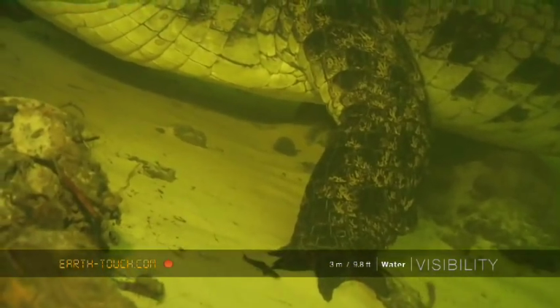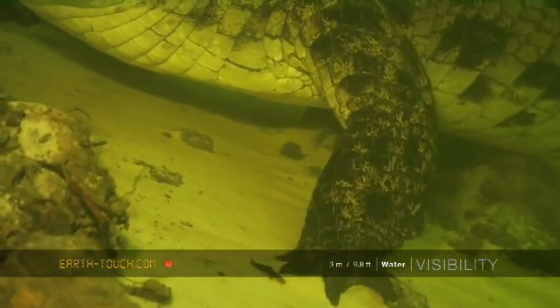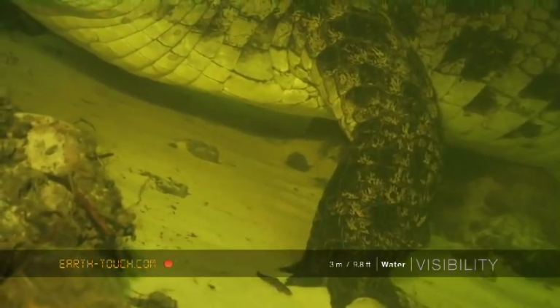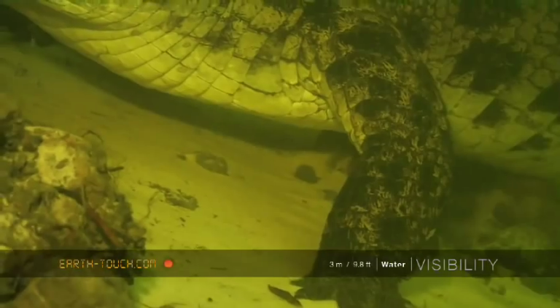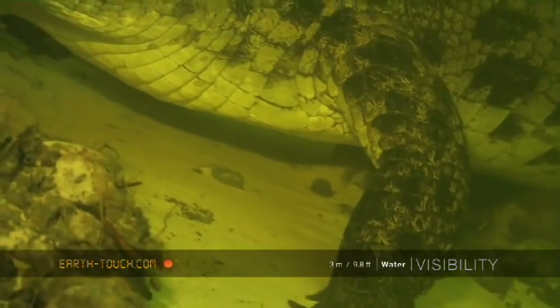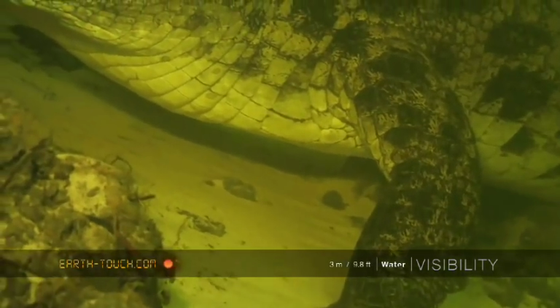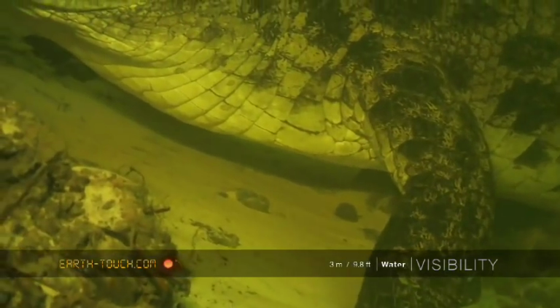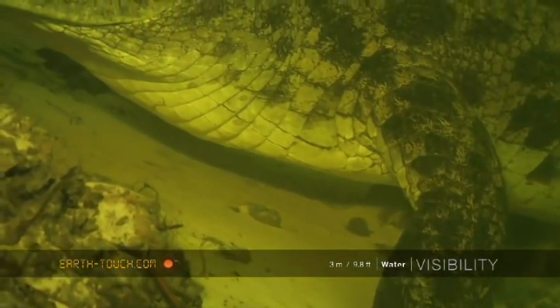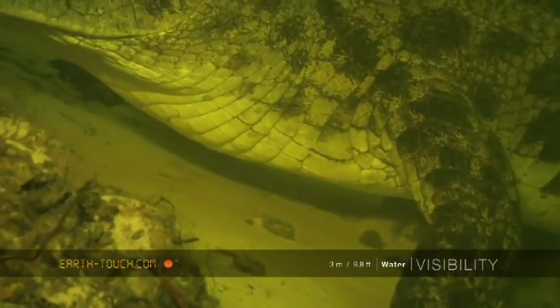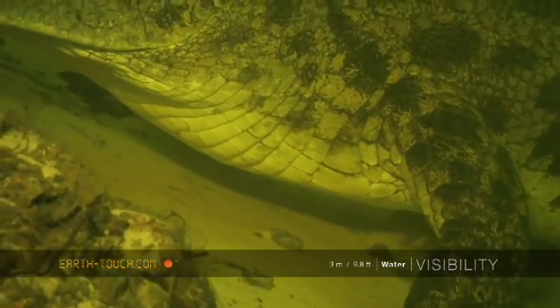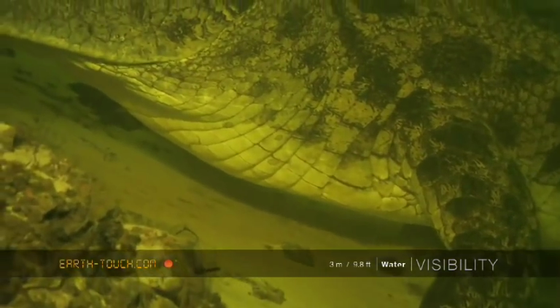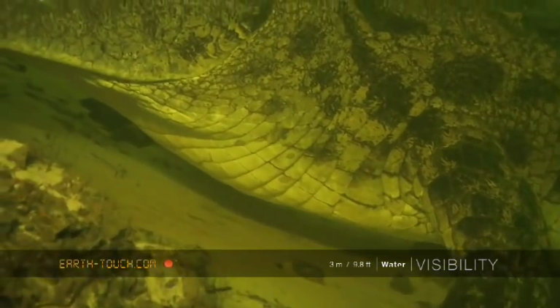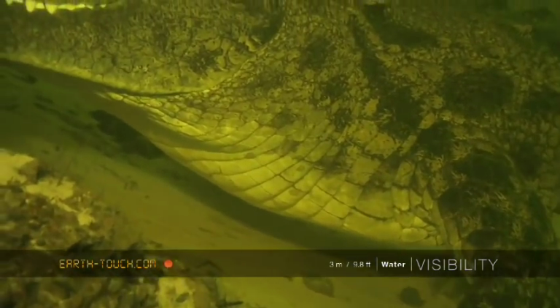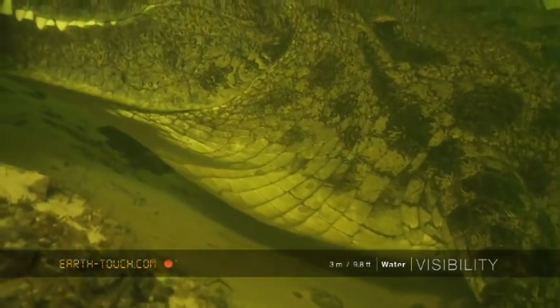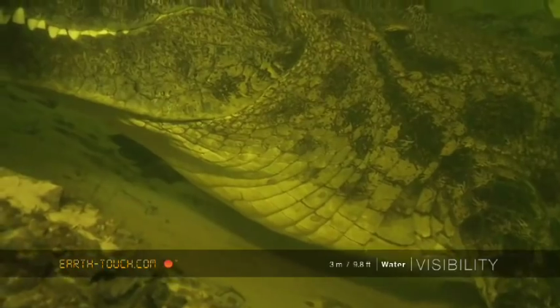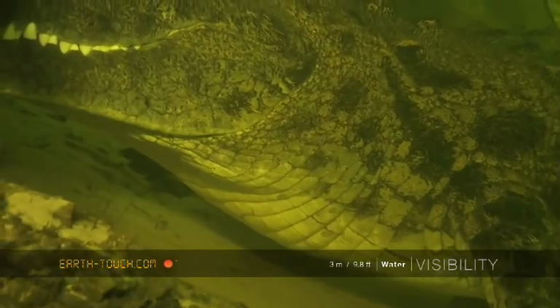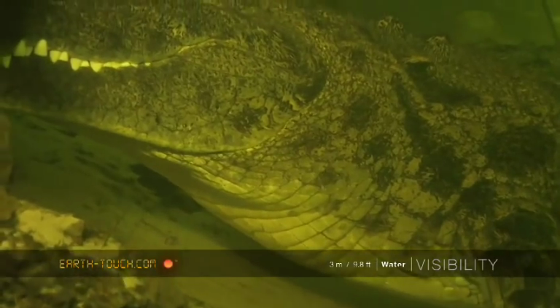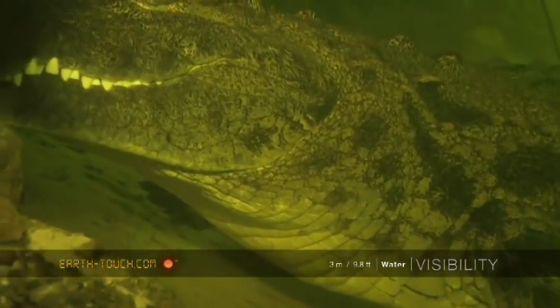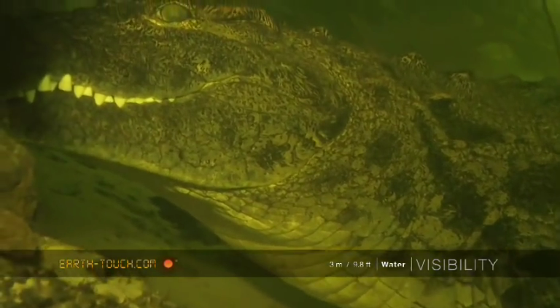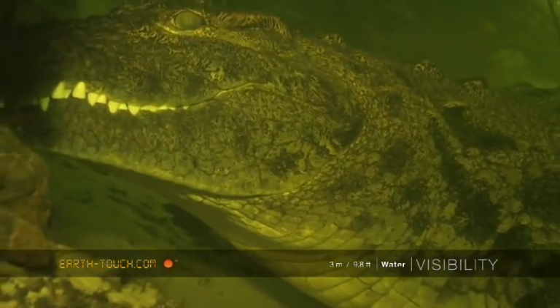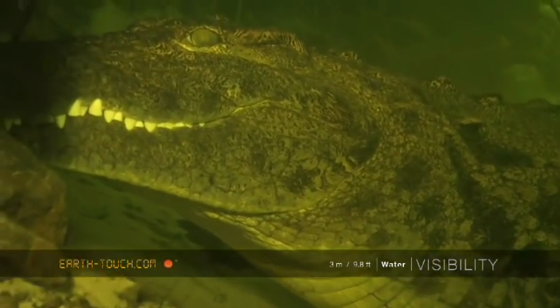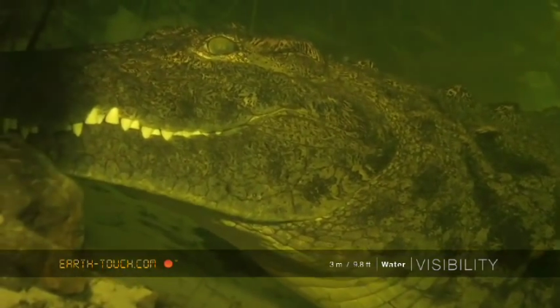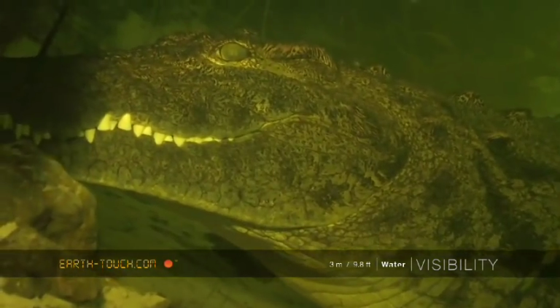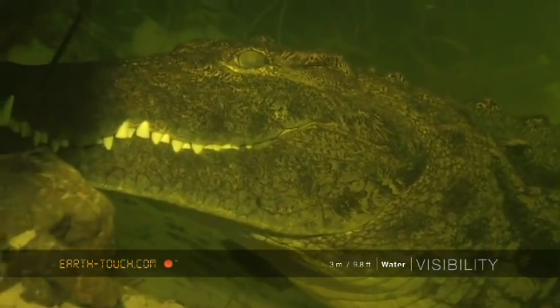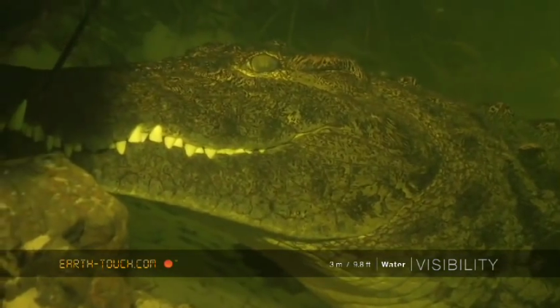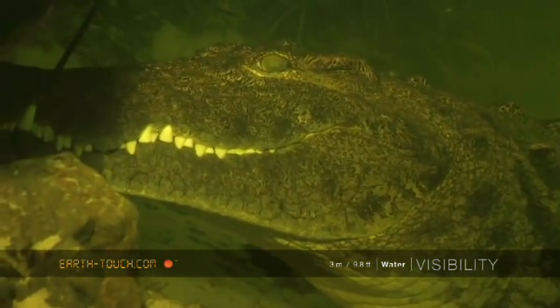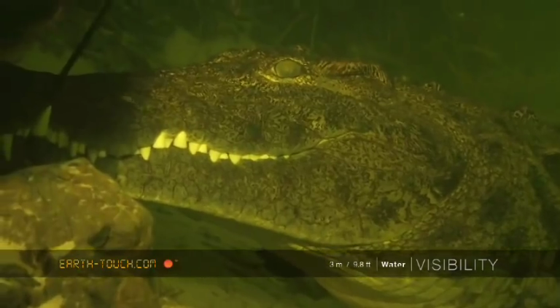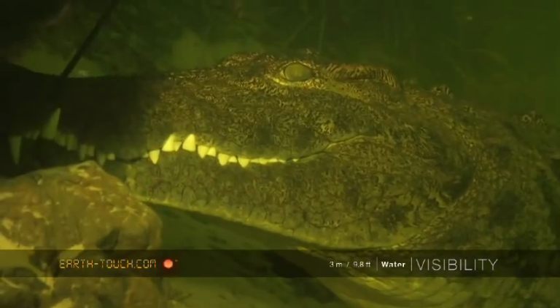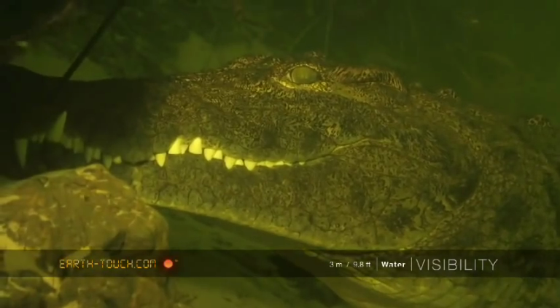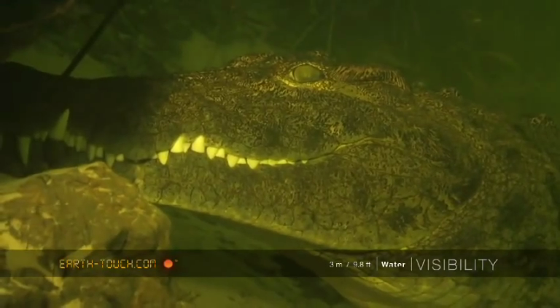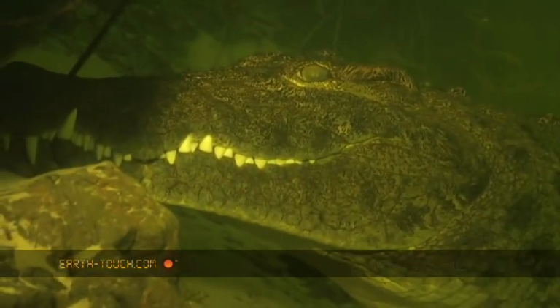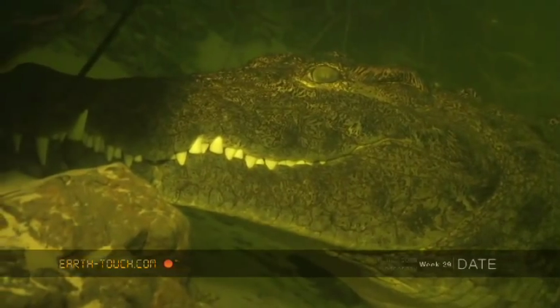Crocodiles have beautiful patterns on their scales — quite intricate detail around their eyes and on their face — and each scale has its own set of dots, almost like dominoes.